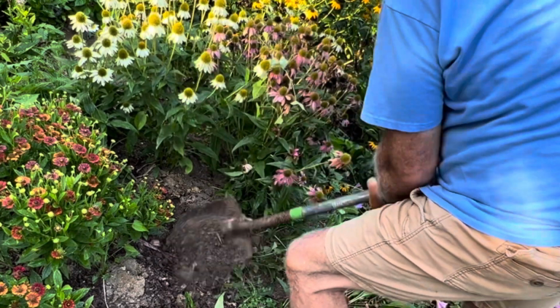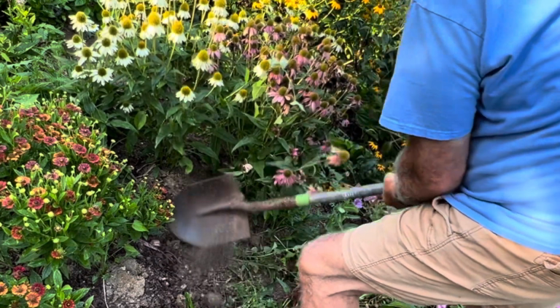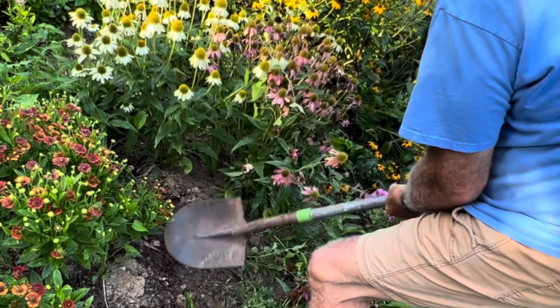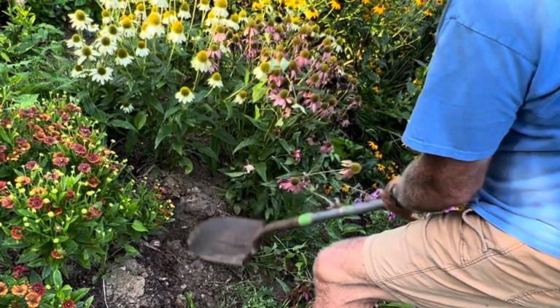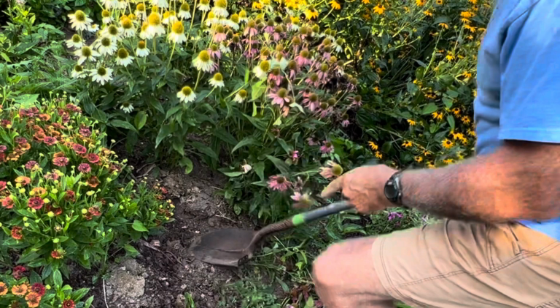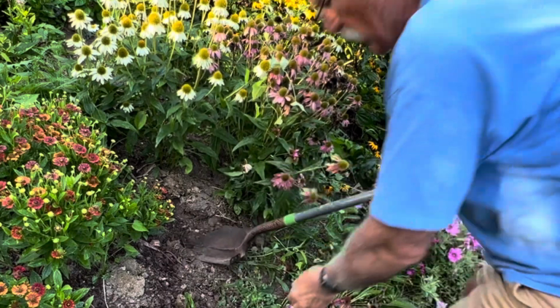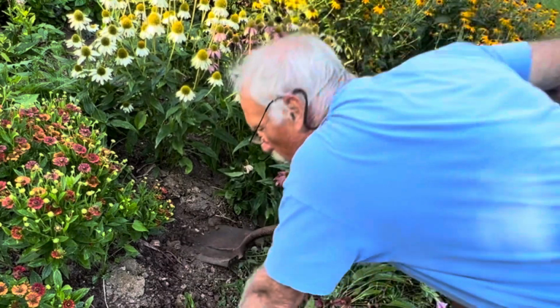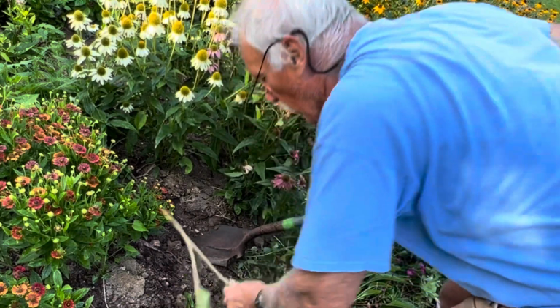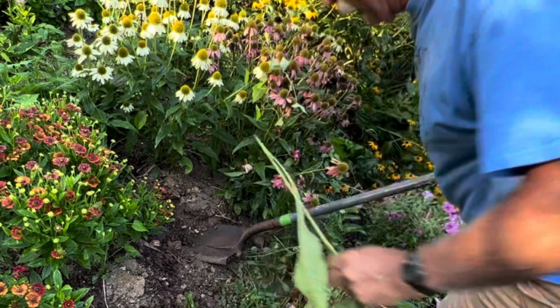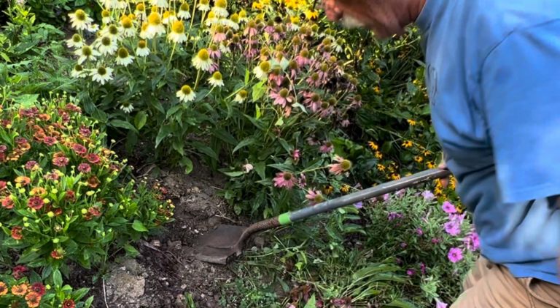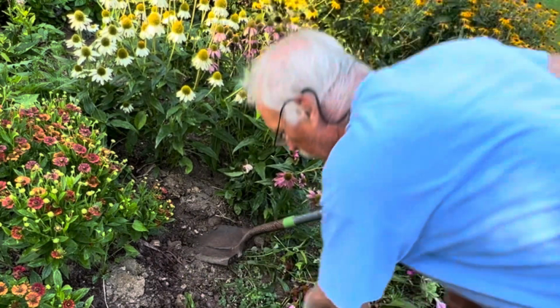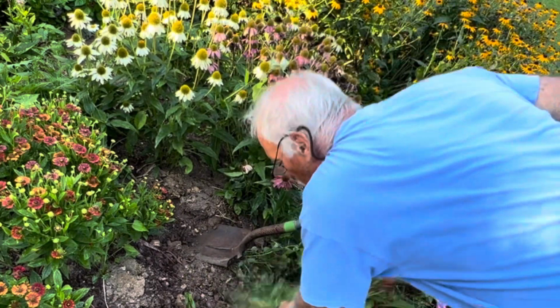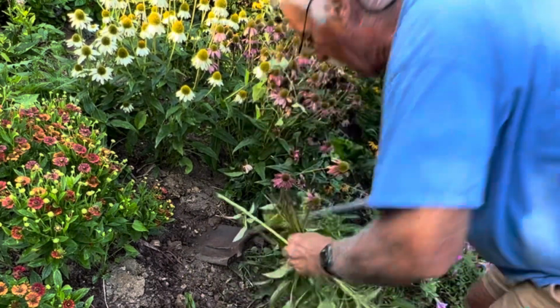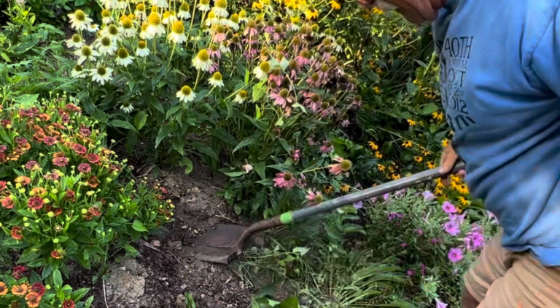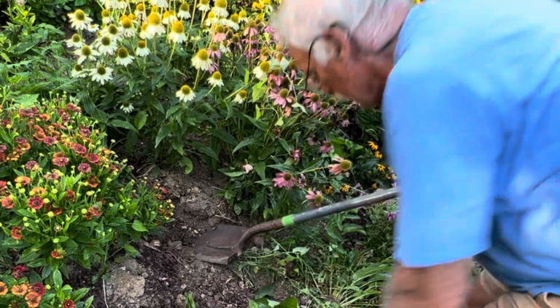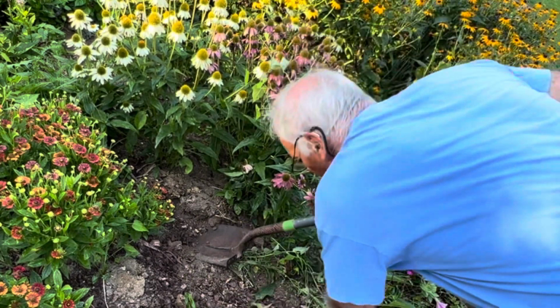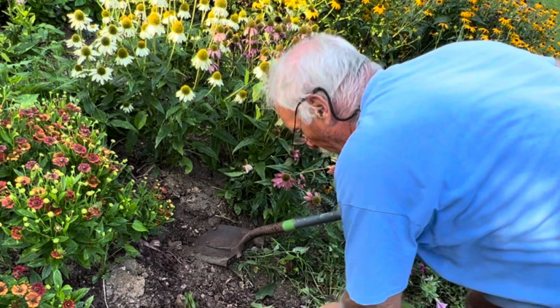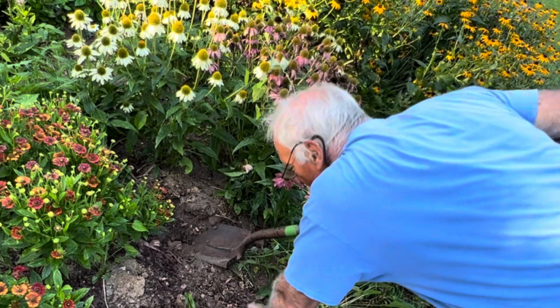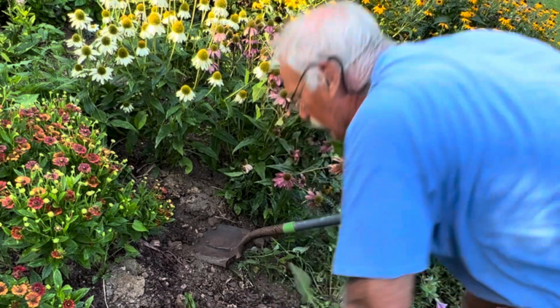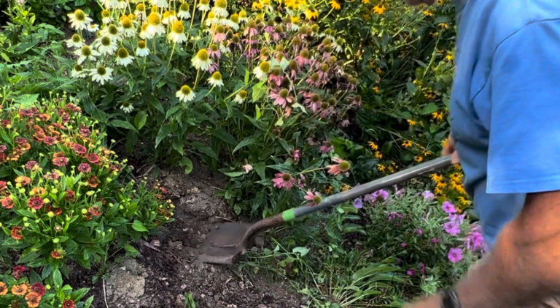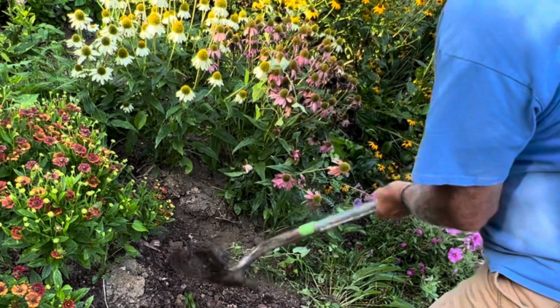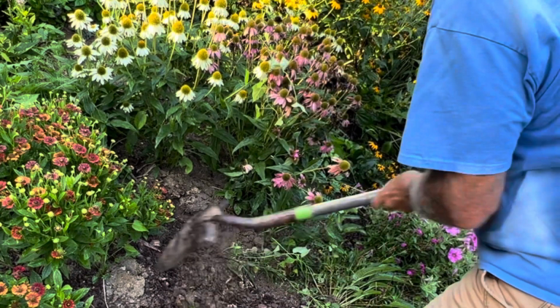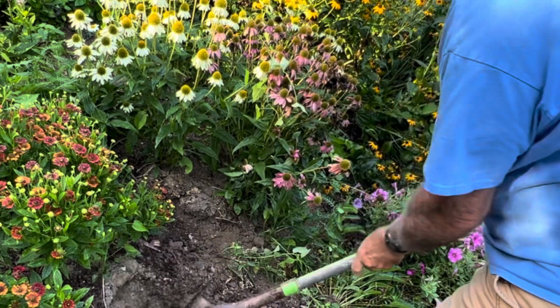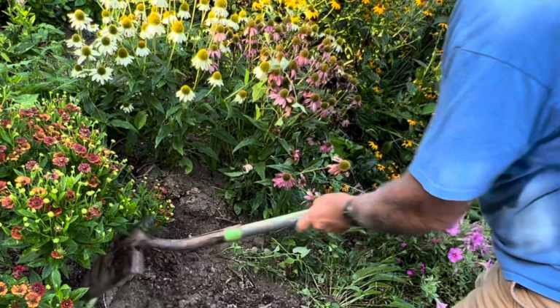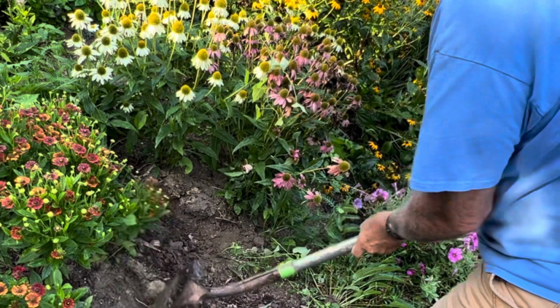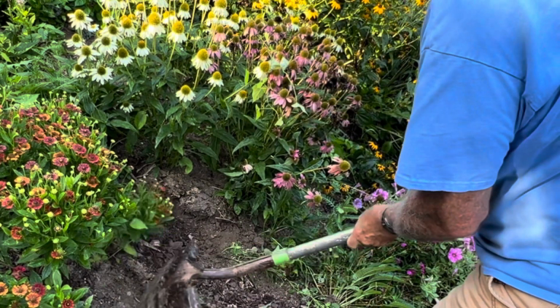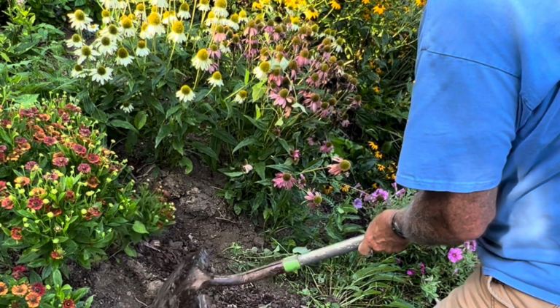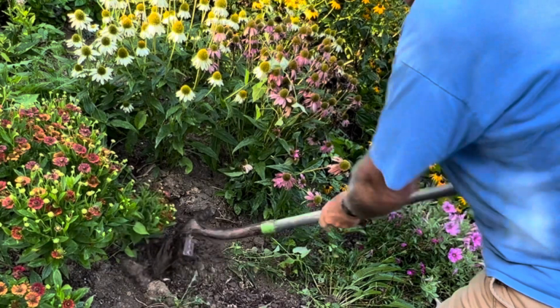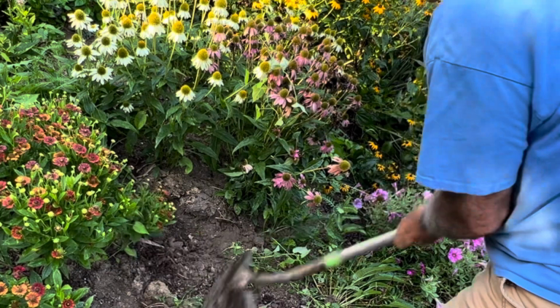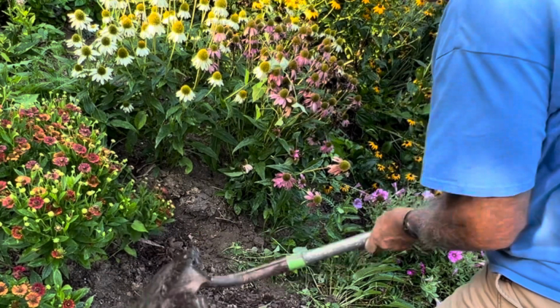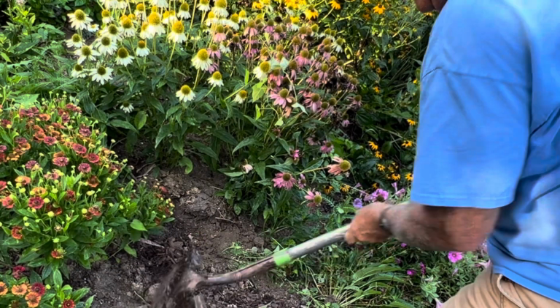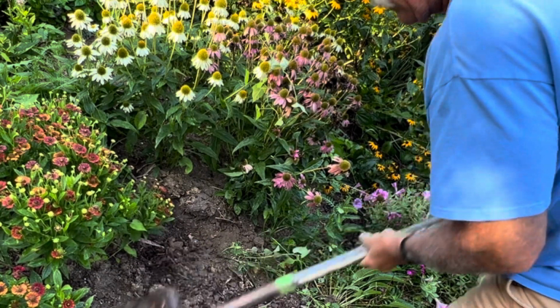I don't see any more, but I'm not going to replant right here. I'm a little concerned — there's a big hole here. I don't know how long it stays in the soil, so more research is needed on that.